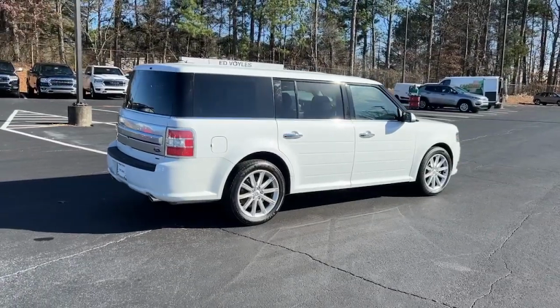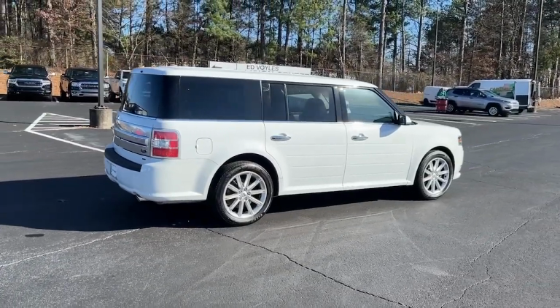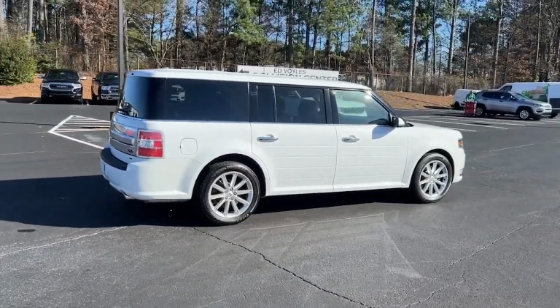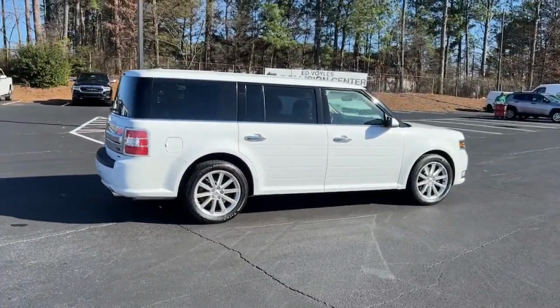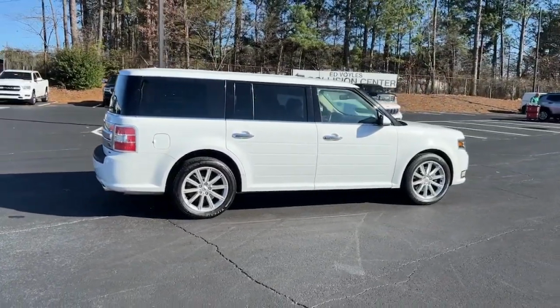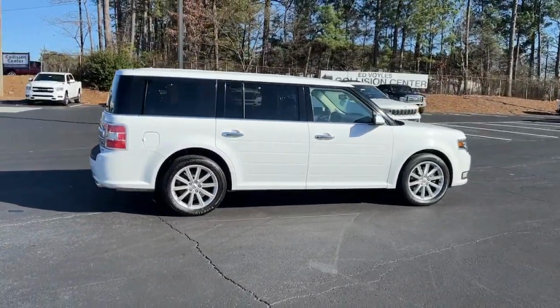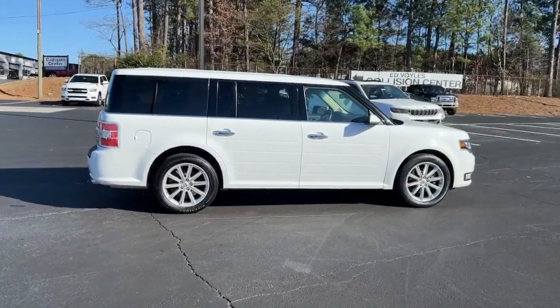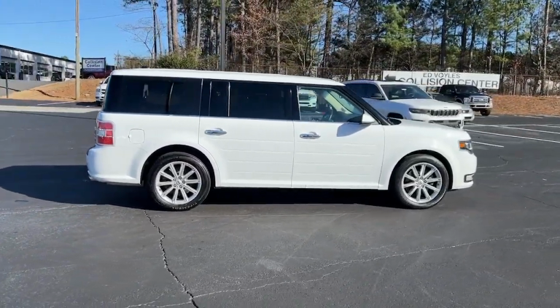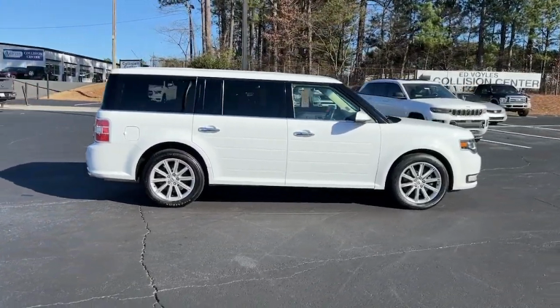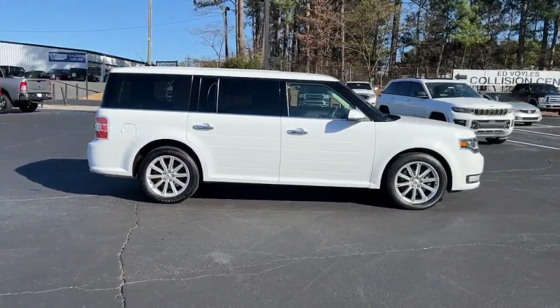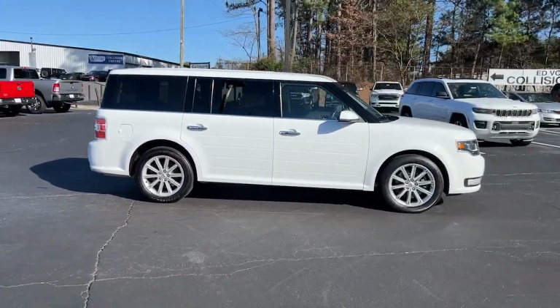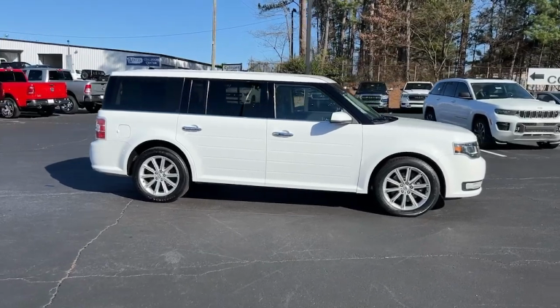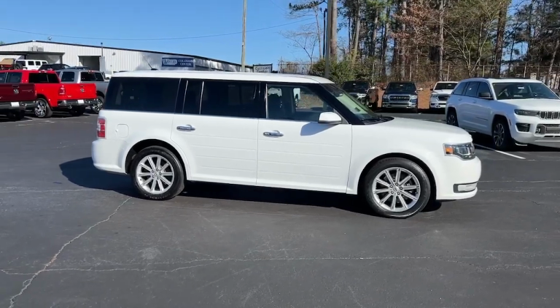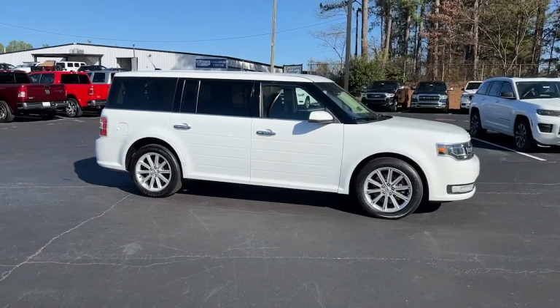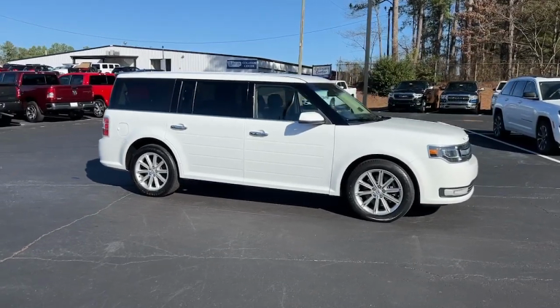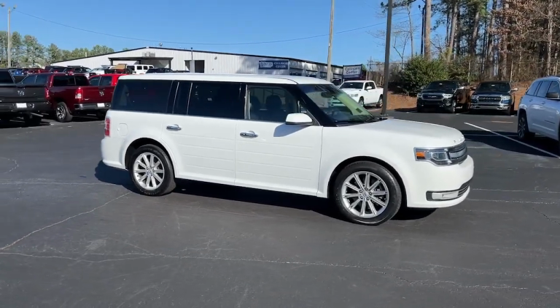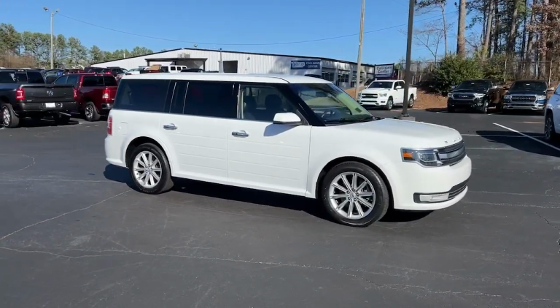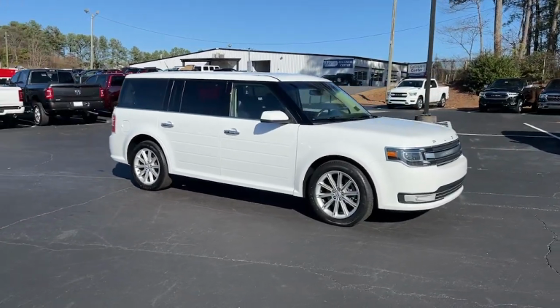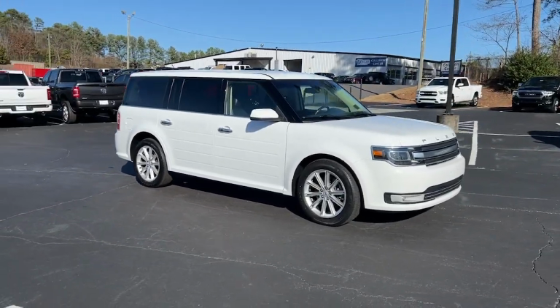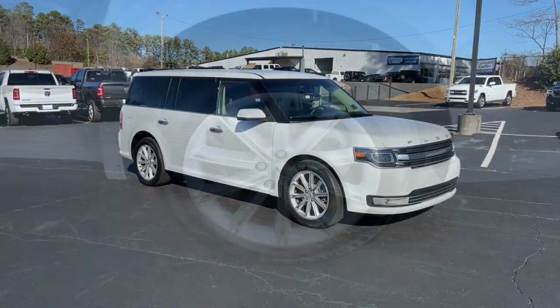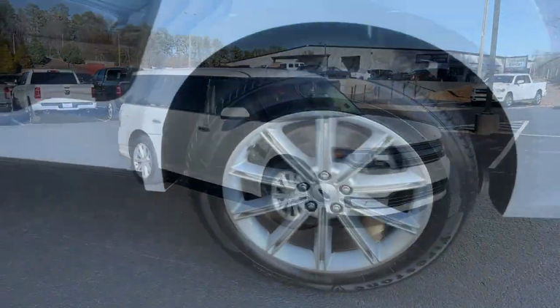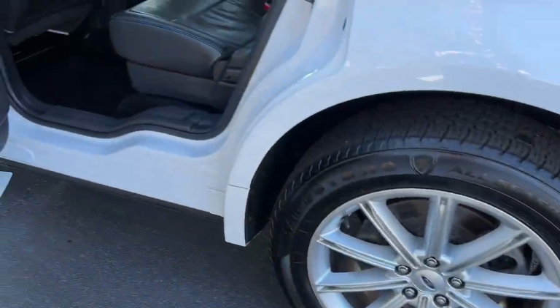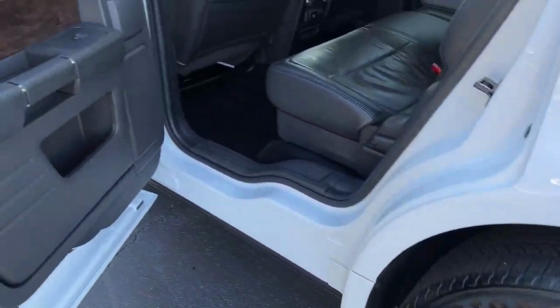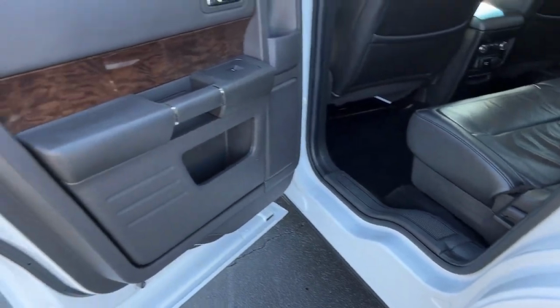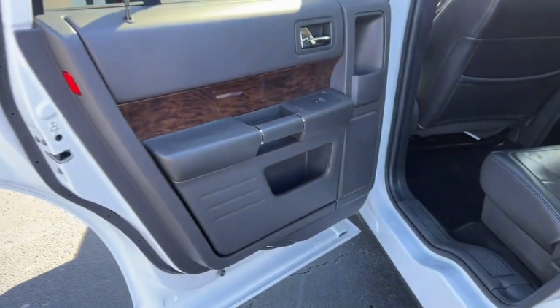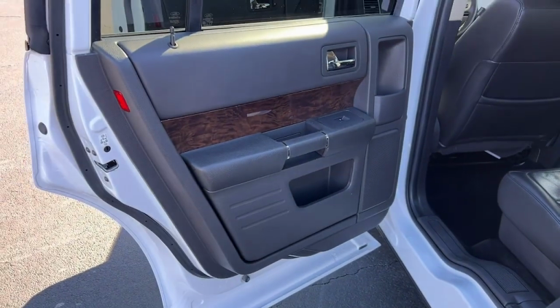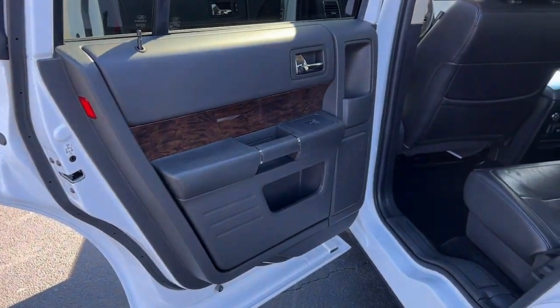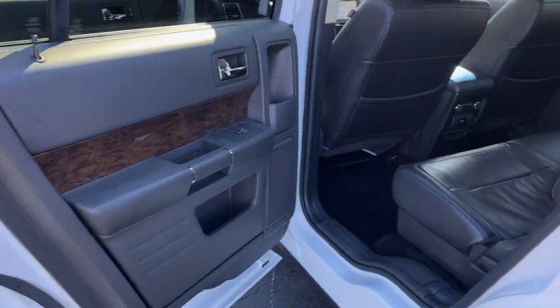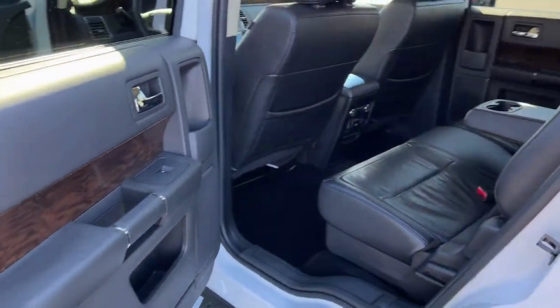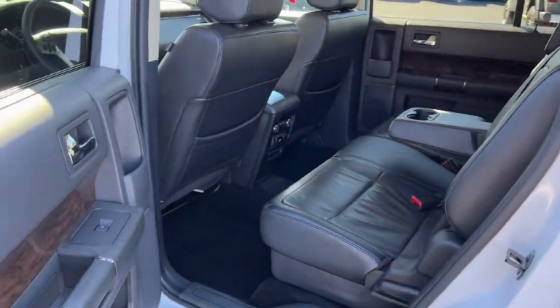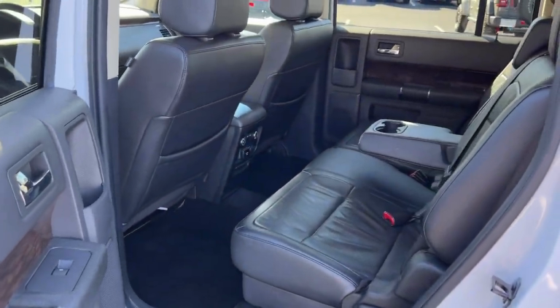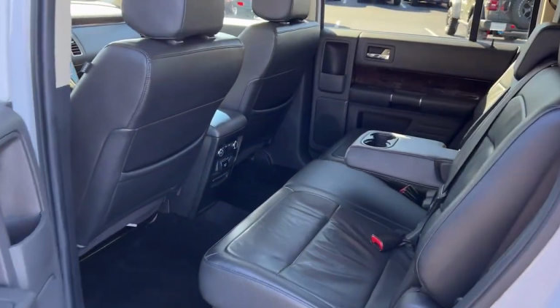All wheel drive, navigation system, keyless entry, power lift gate, backup camera, remote engine start, power passenger seat, wood grain interior trim, satellite radio, premium sound system.